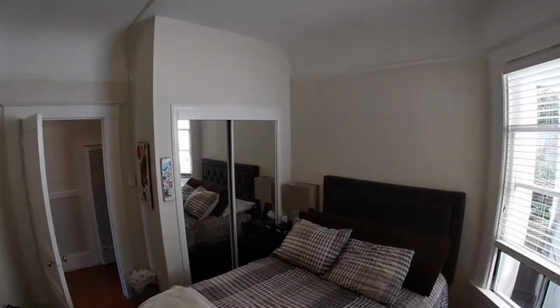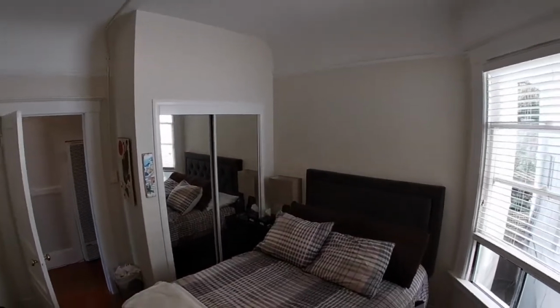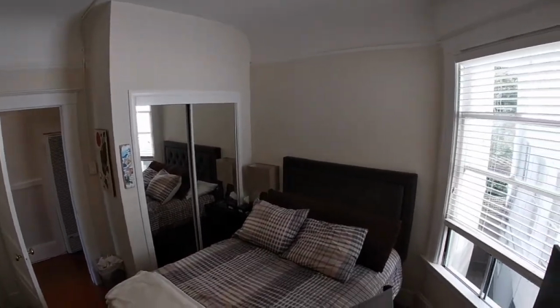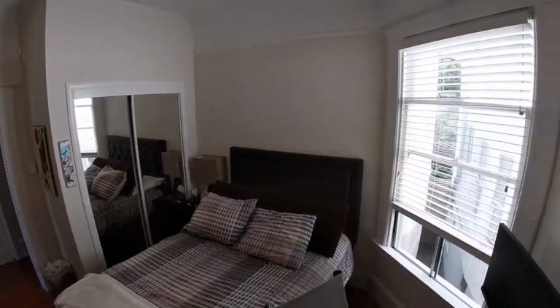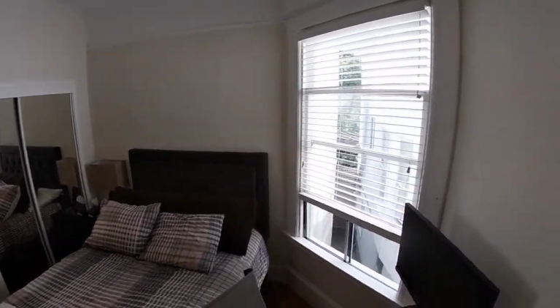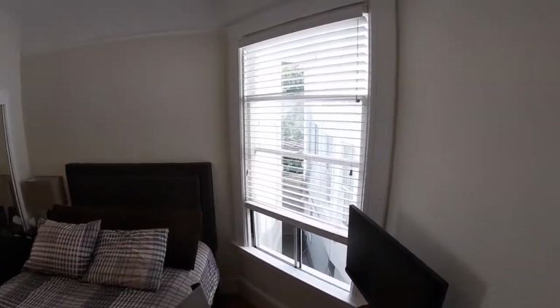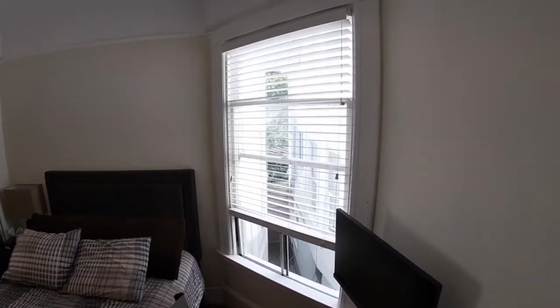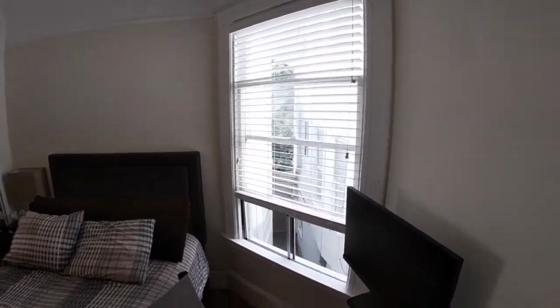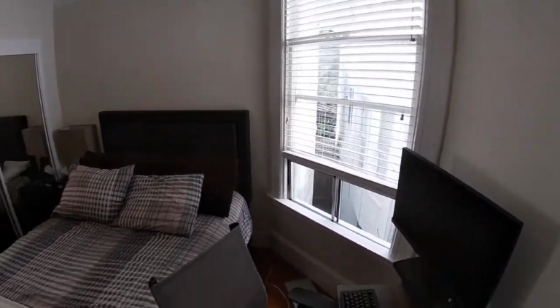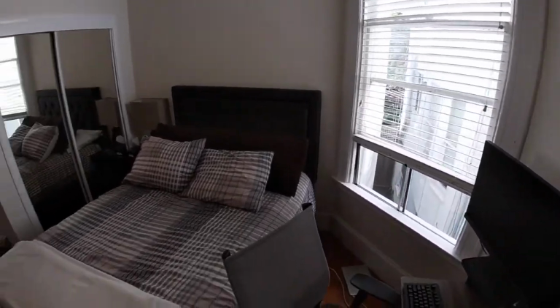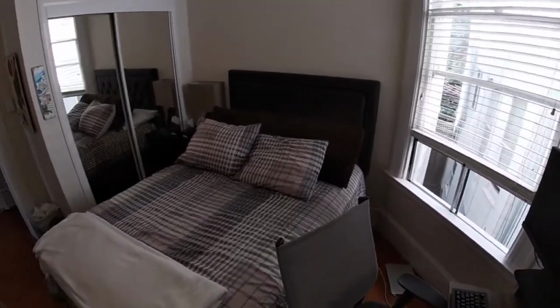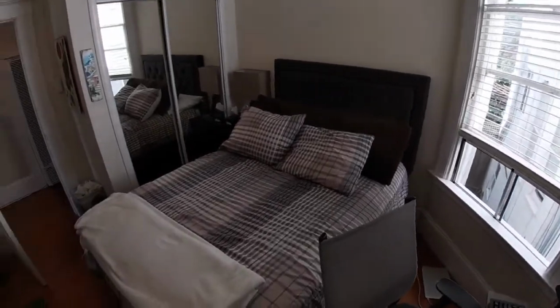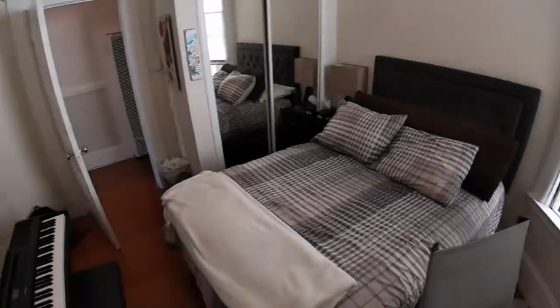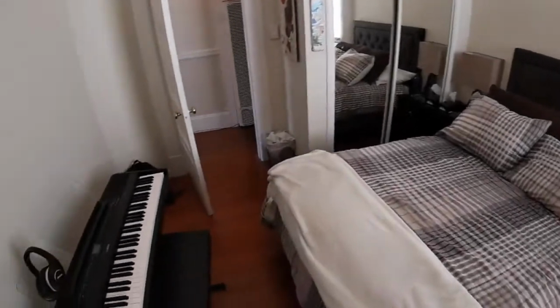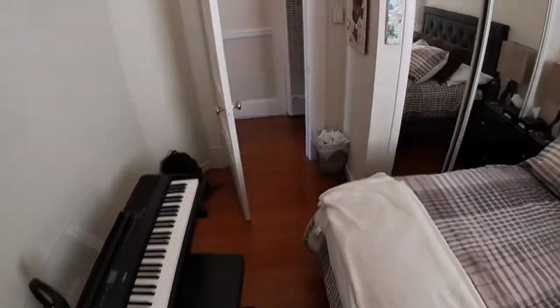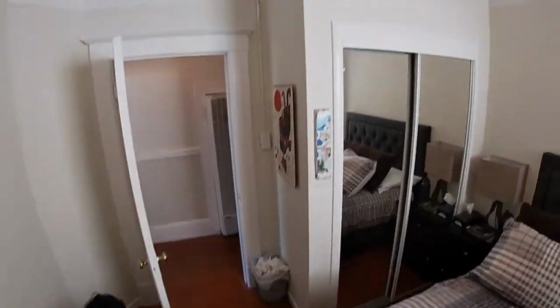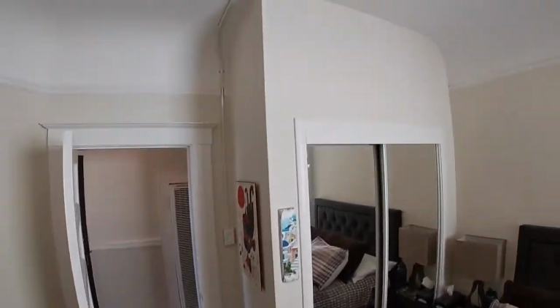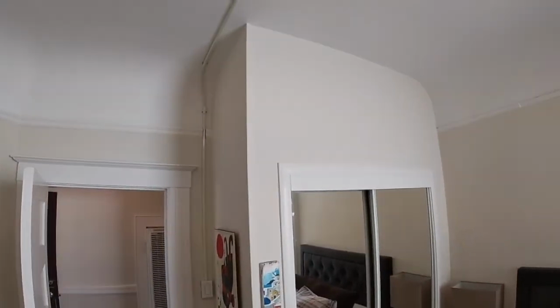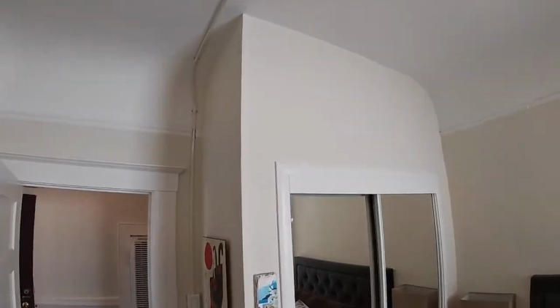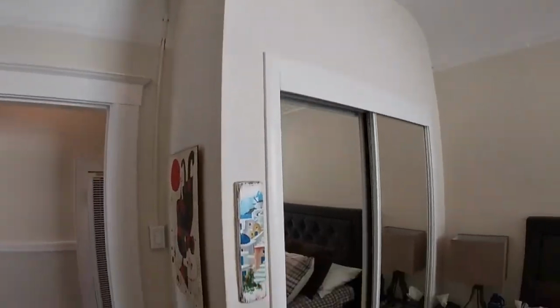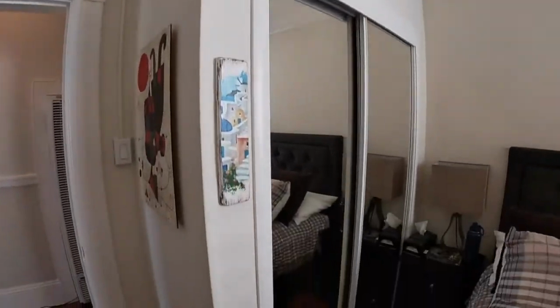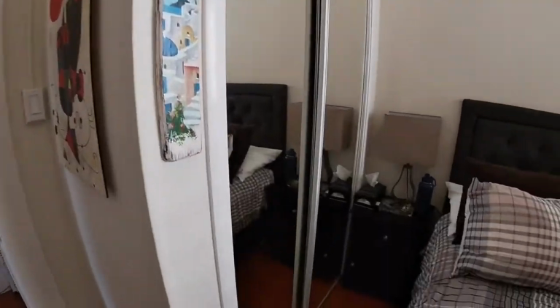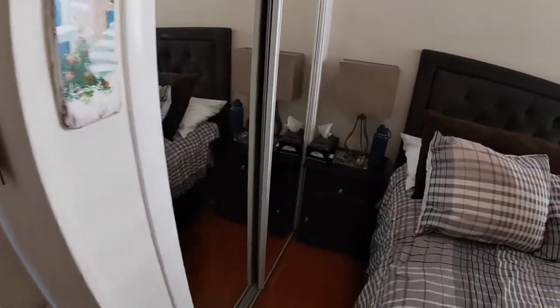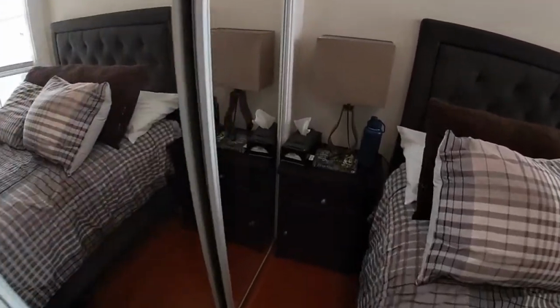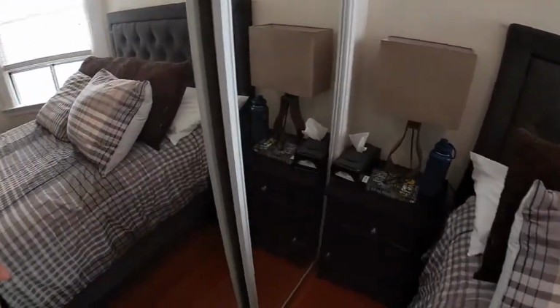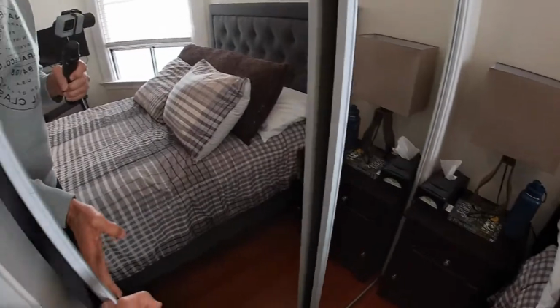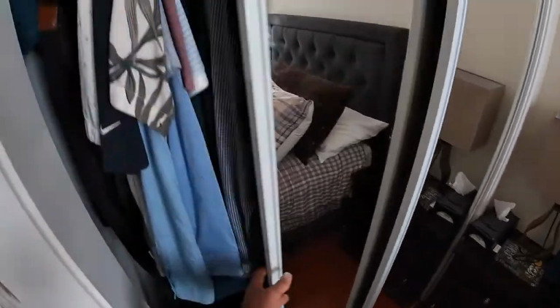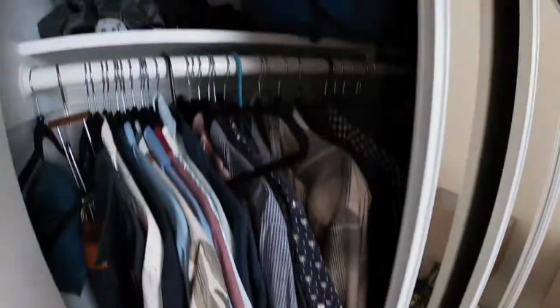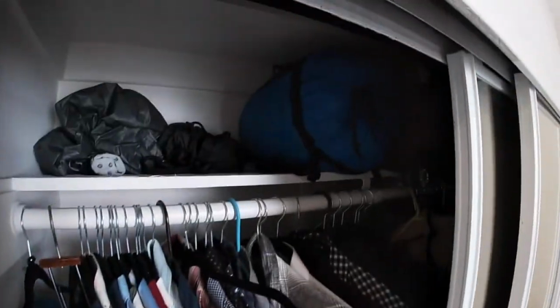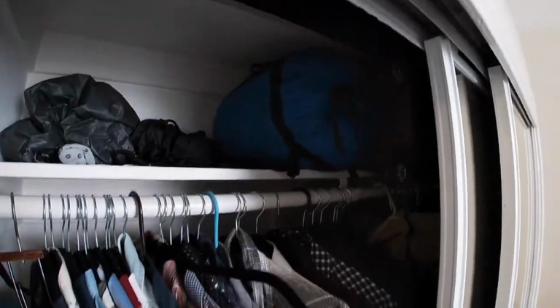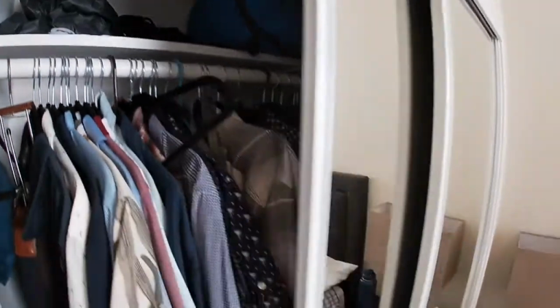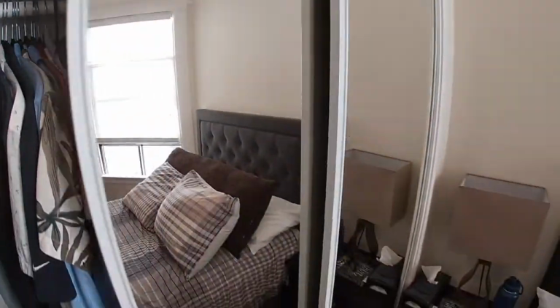I believe that's a full-size bed, but it could certainly accommodate a queen-size bed. One more closet here — standard.